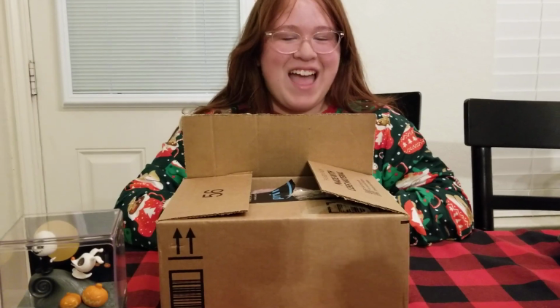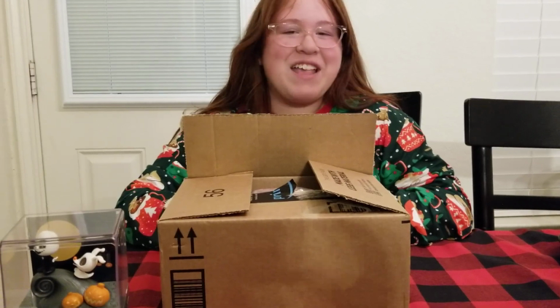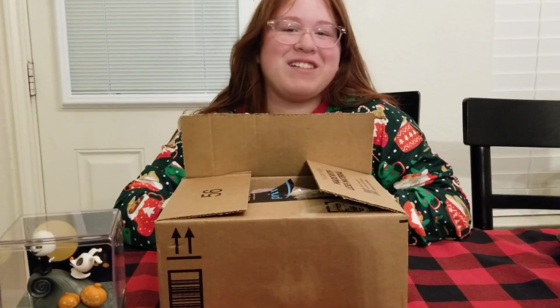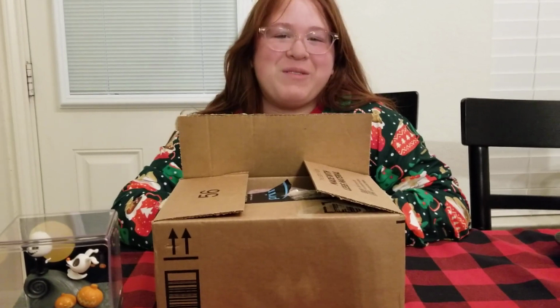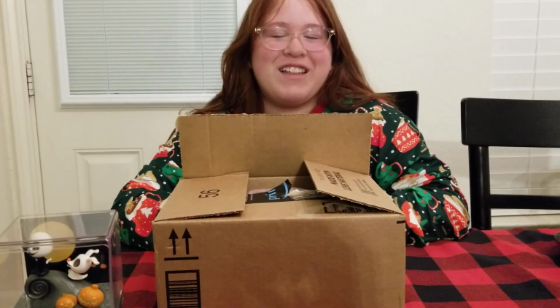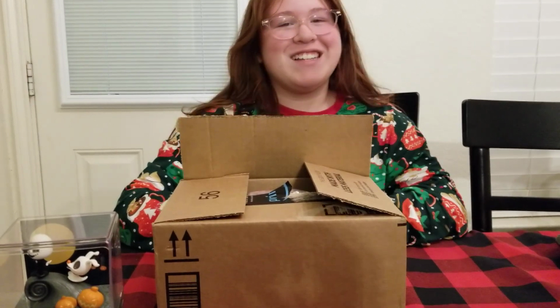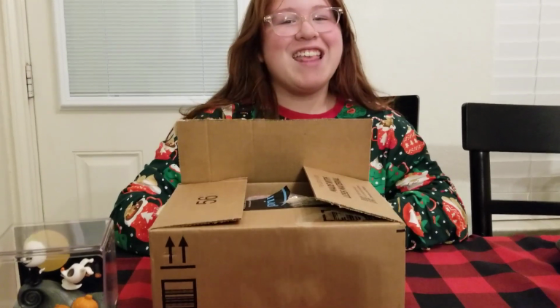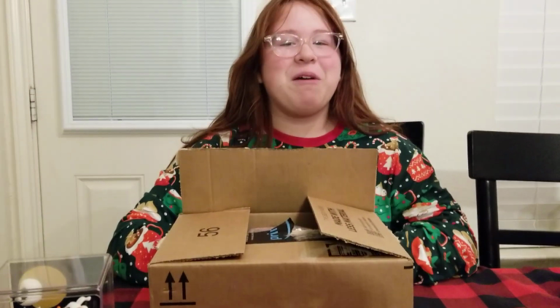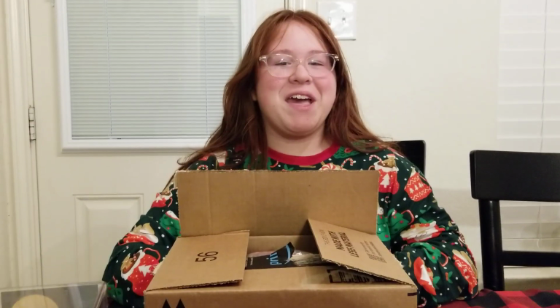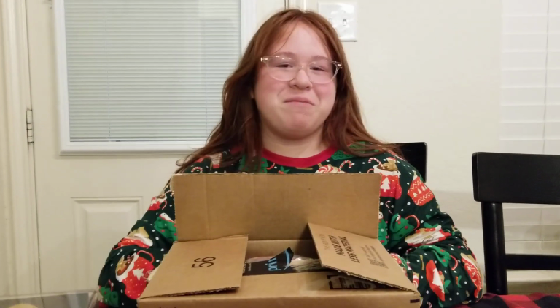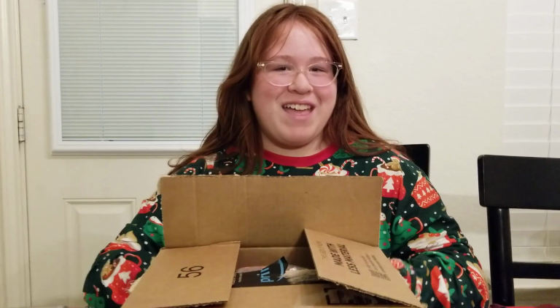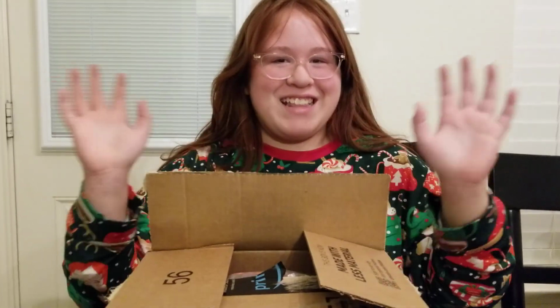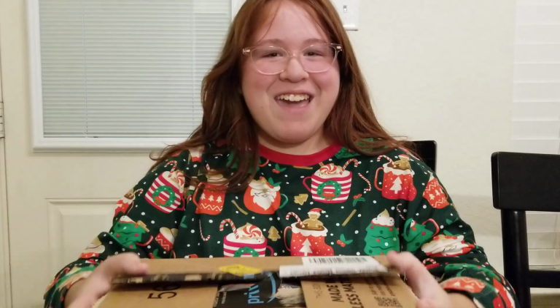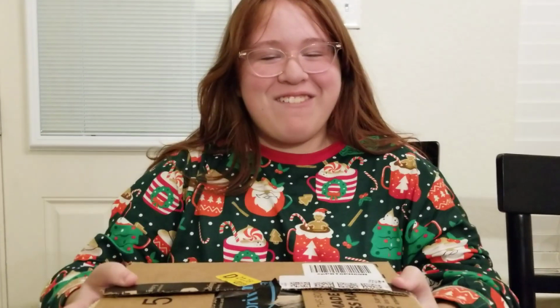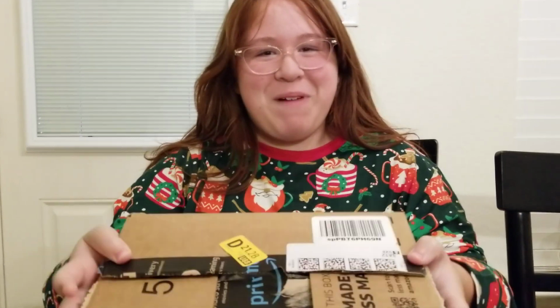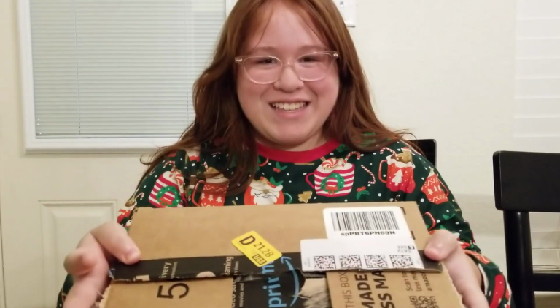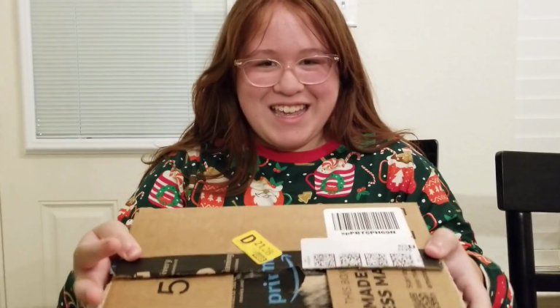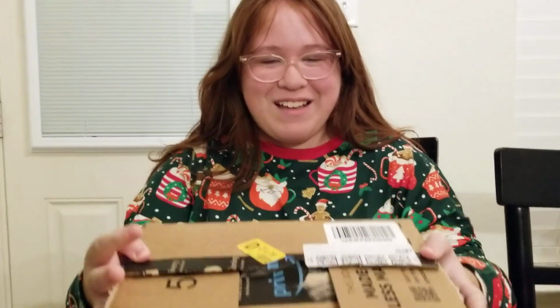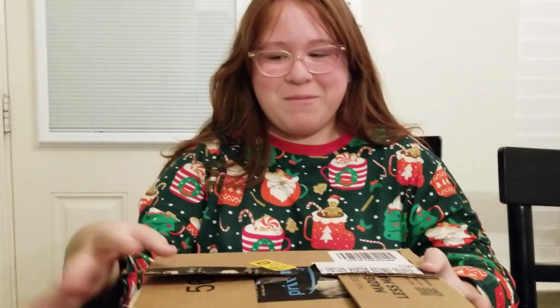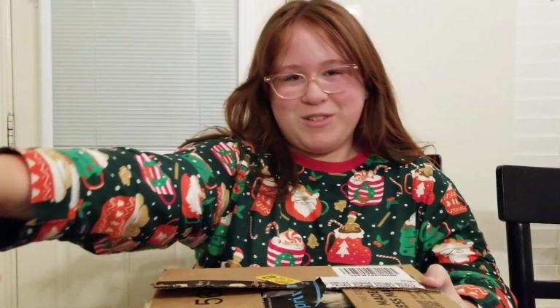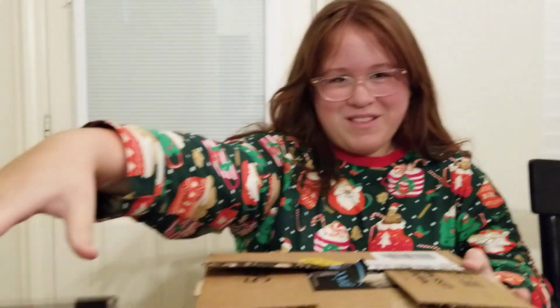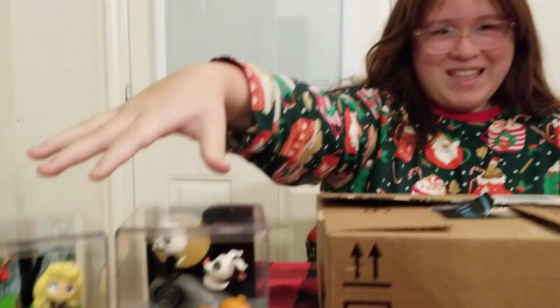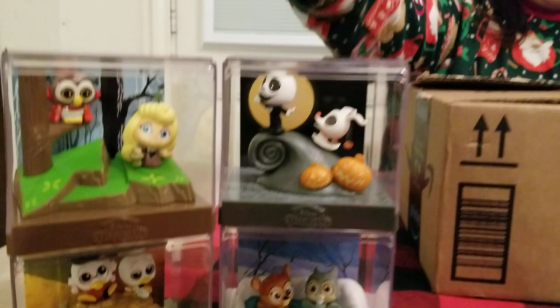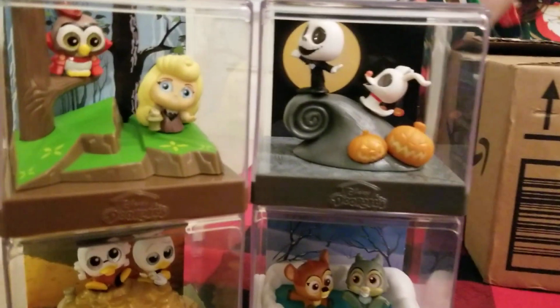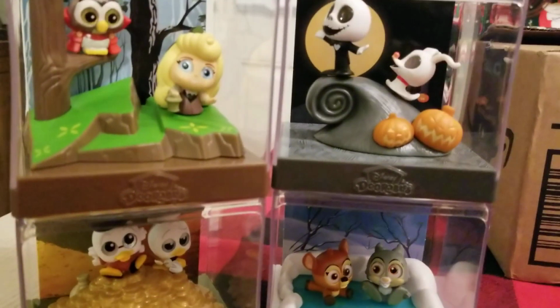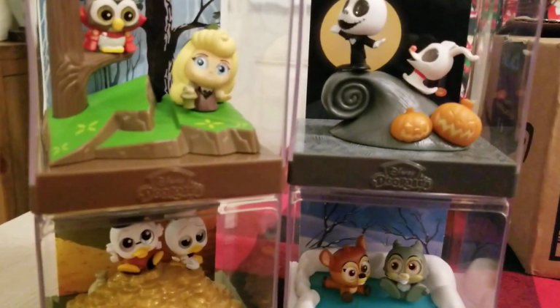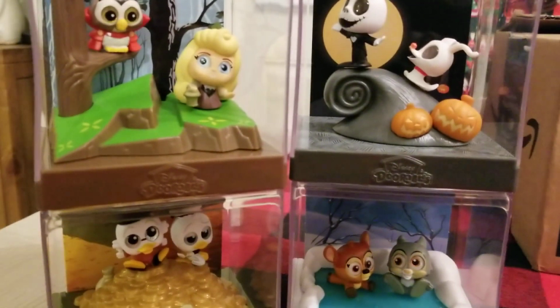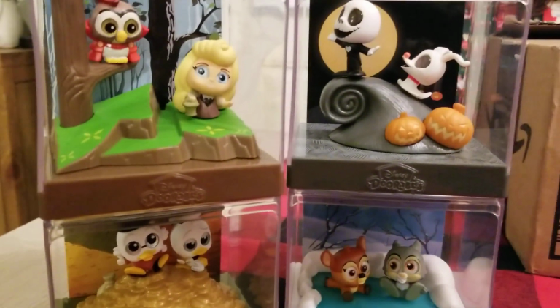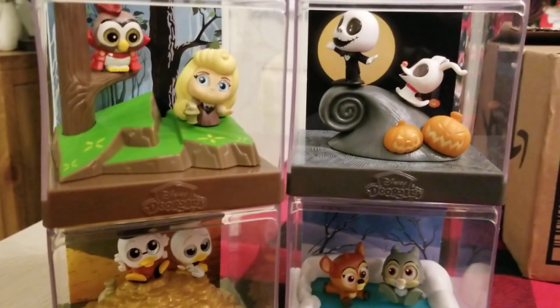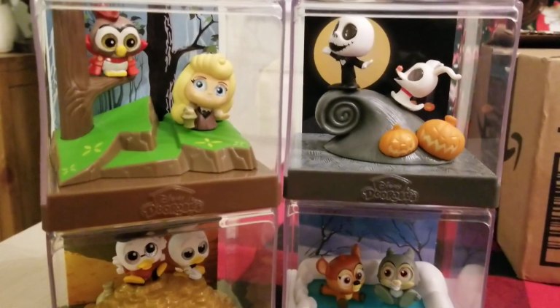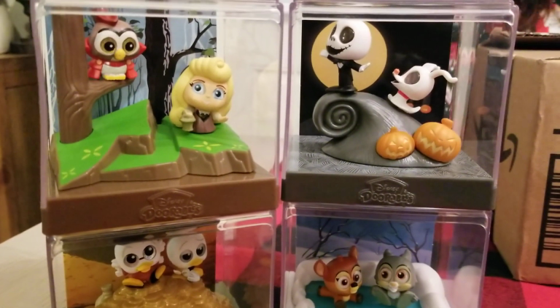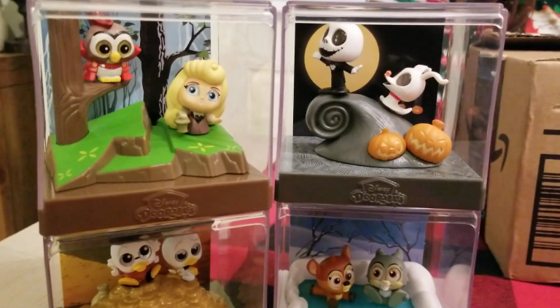Hi guys, welcome back to Holly's World! Don't forget to like, subscribe and comment down below. Today we have a new package and we still have some of the Adorables — we could have two more because we want some new ones today.